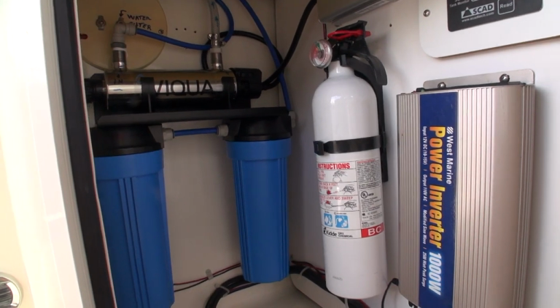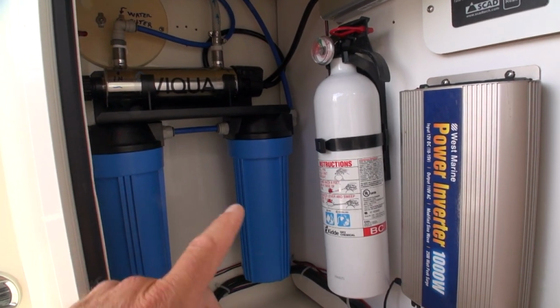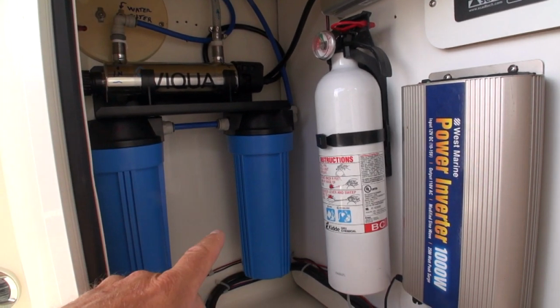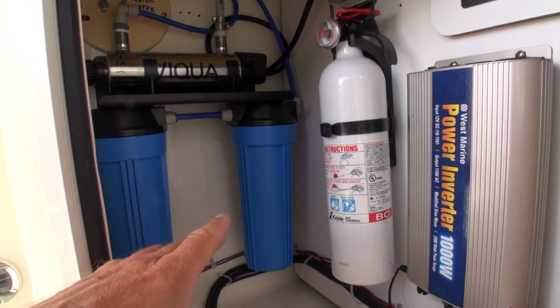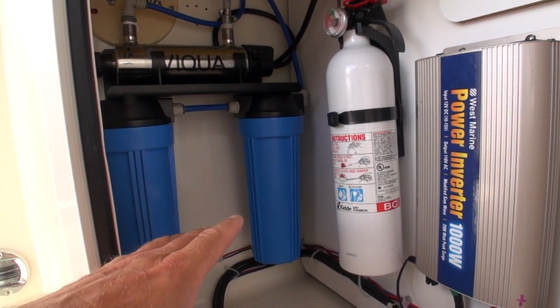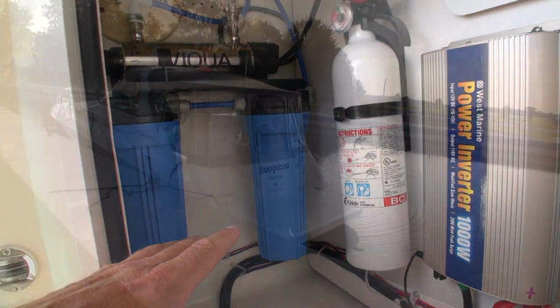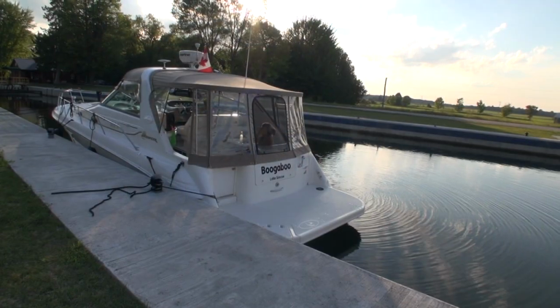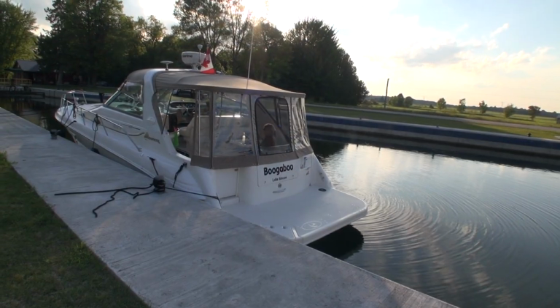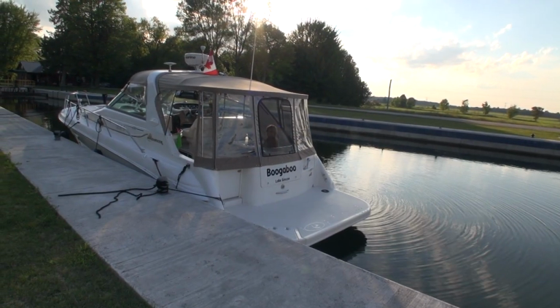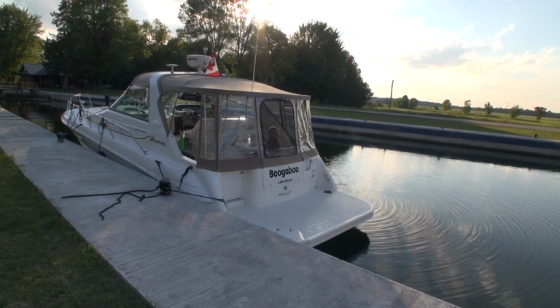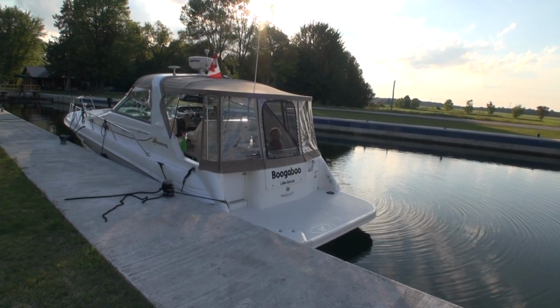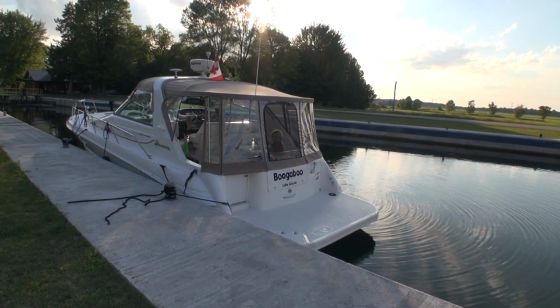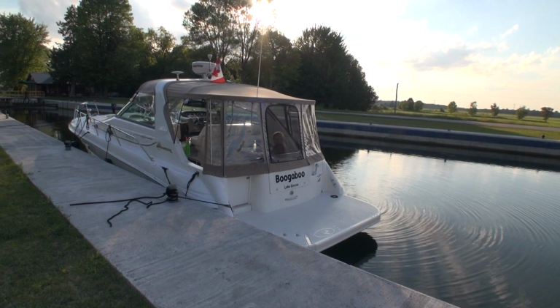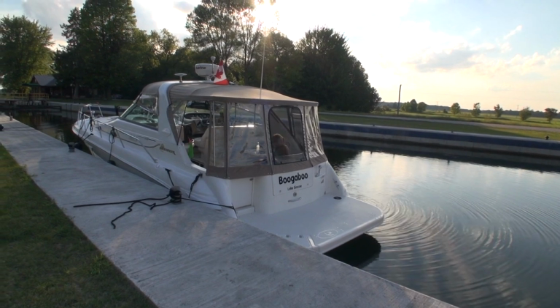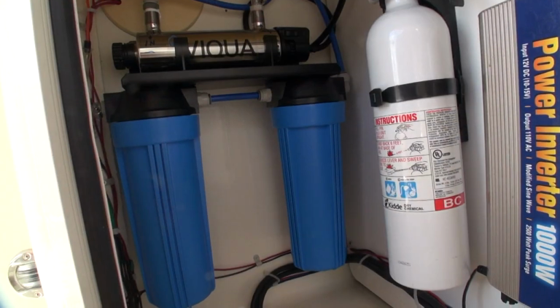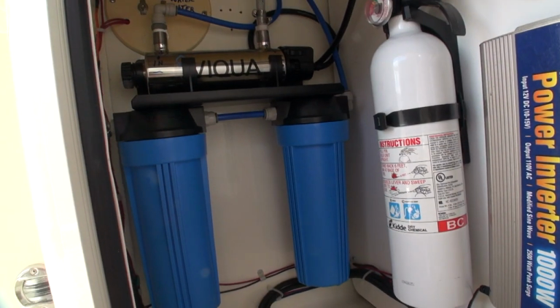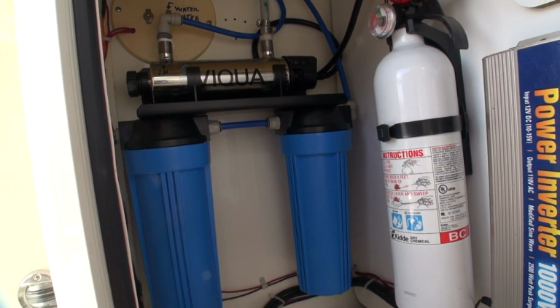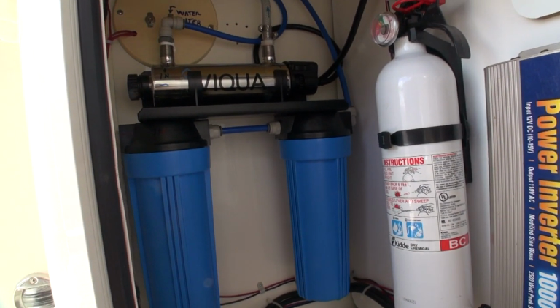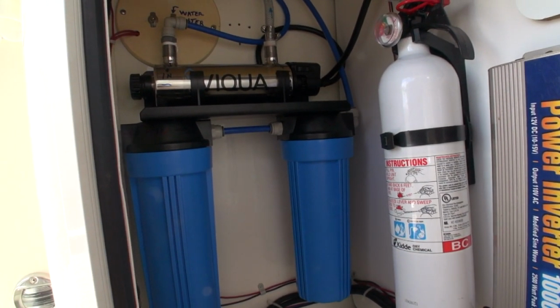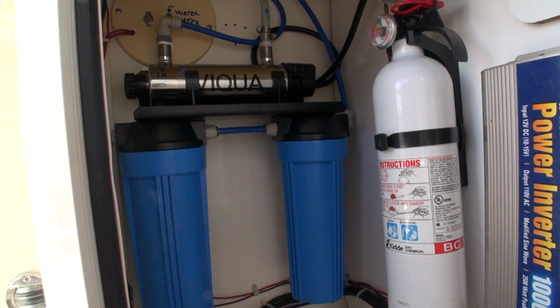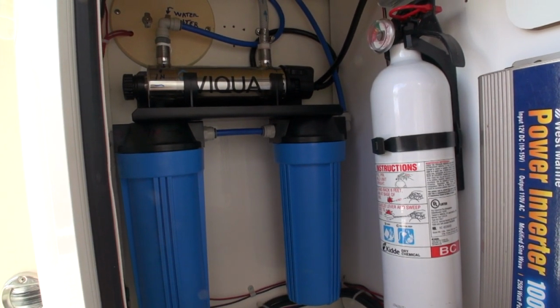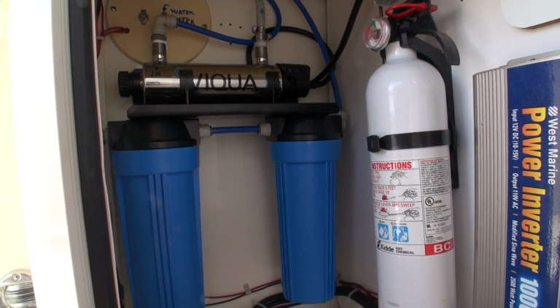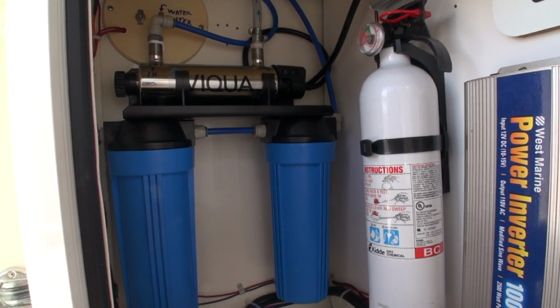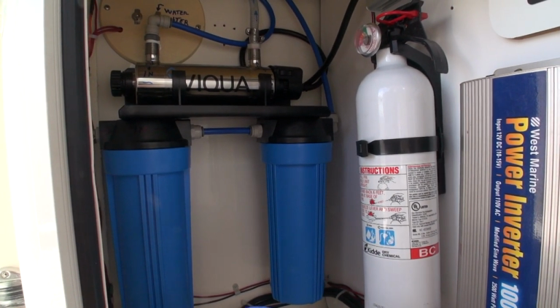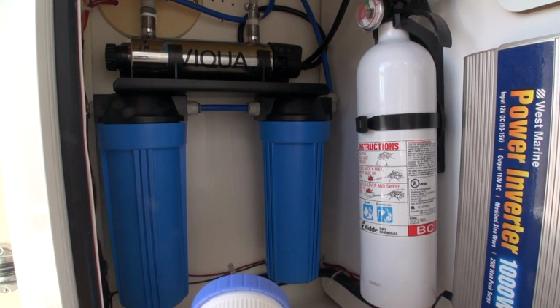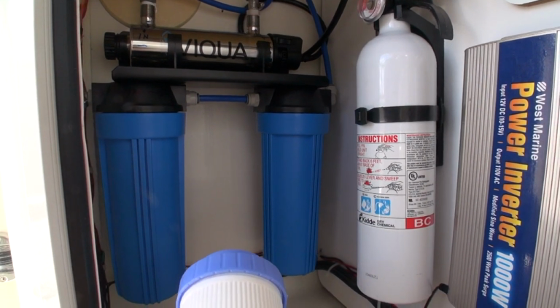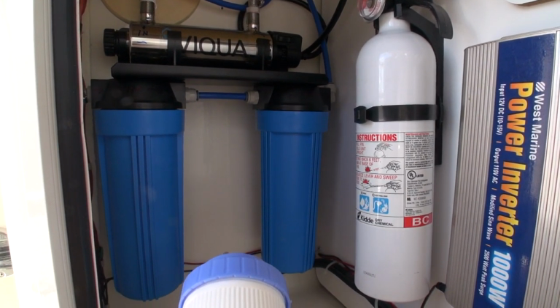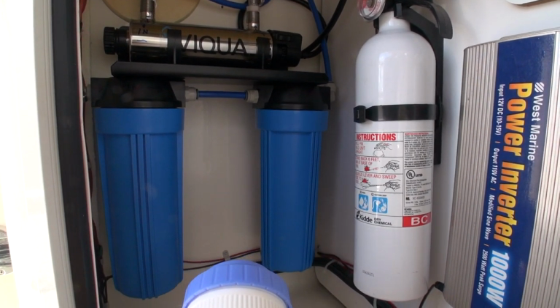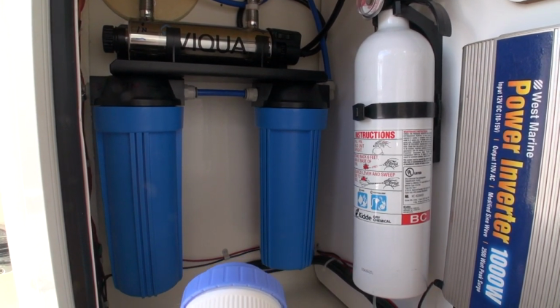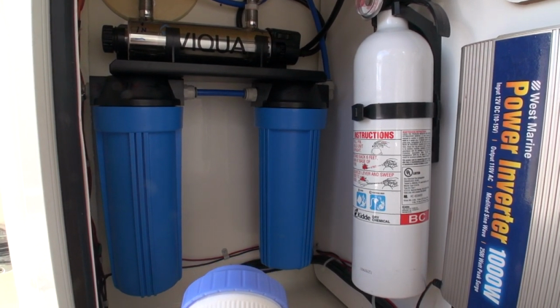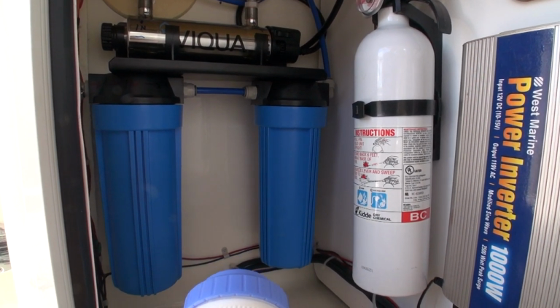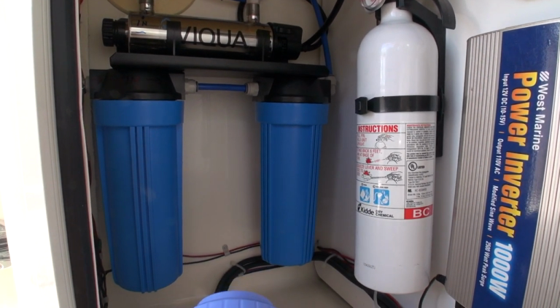This is situated on our boat which is a 1998 330 model Sundancer, which we've had now for four seasons, and today in real time is August of 2020.